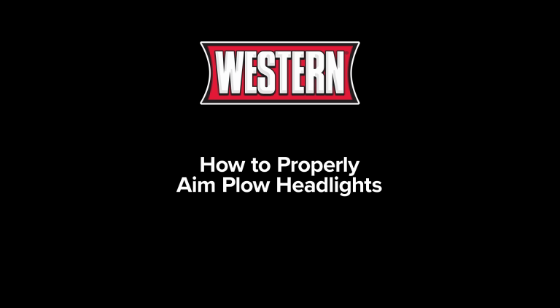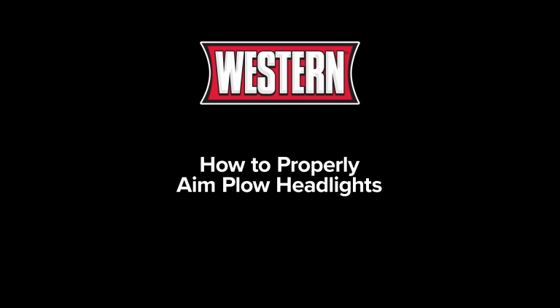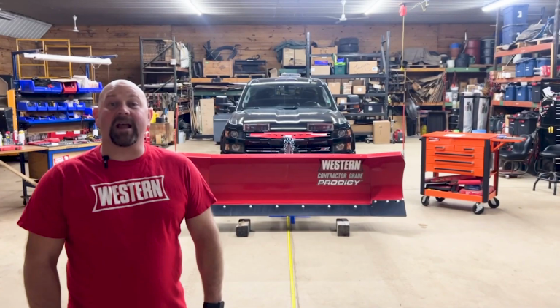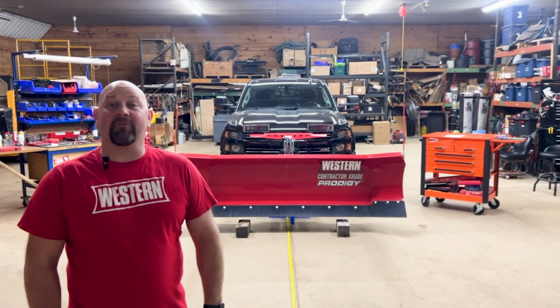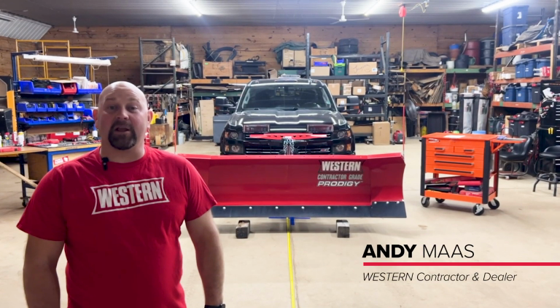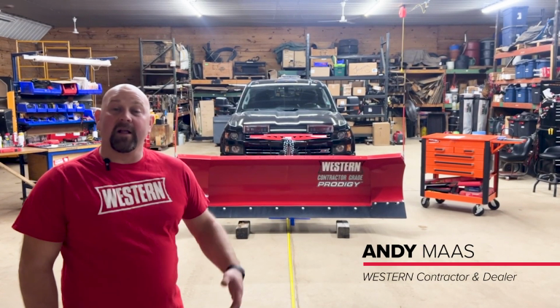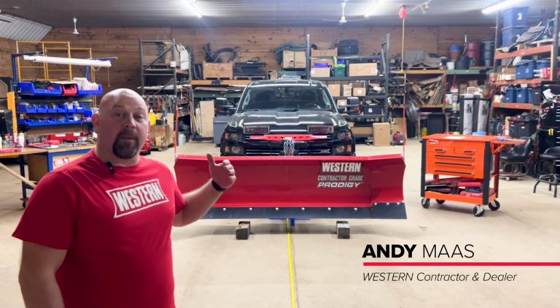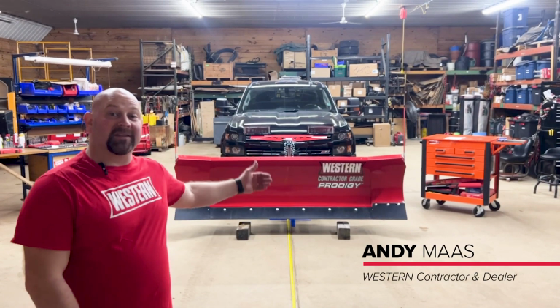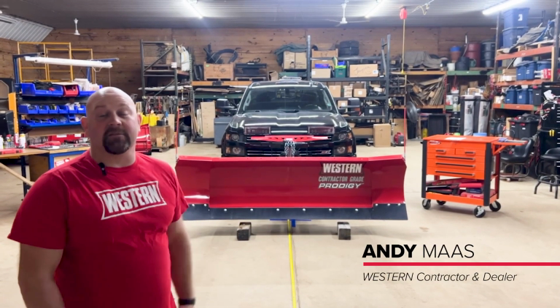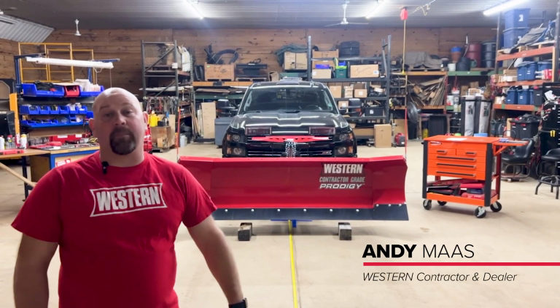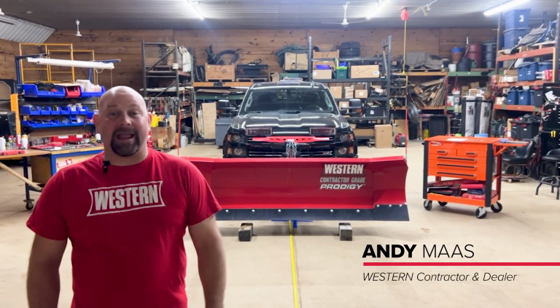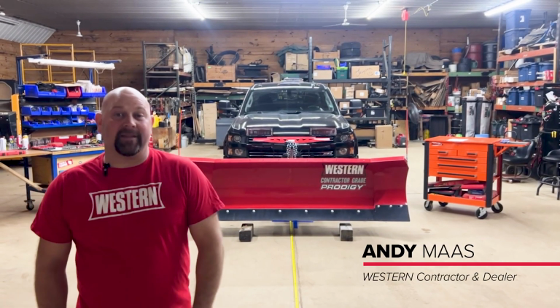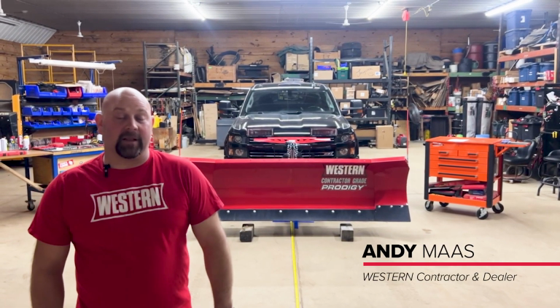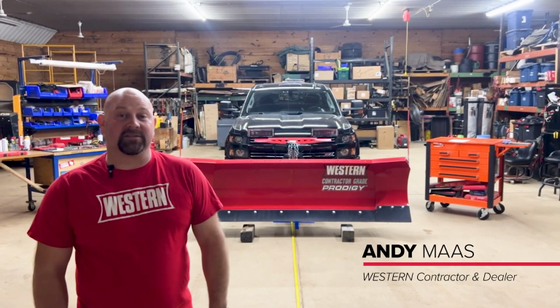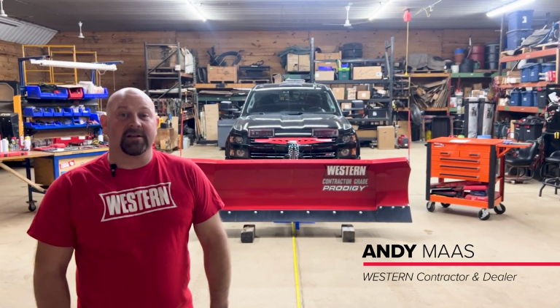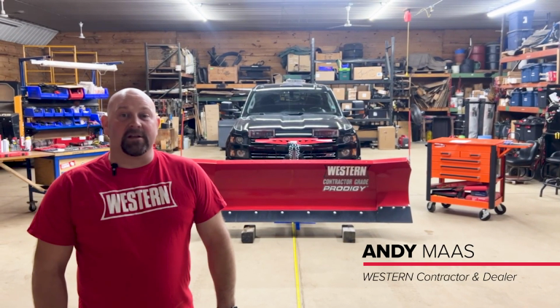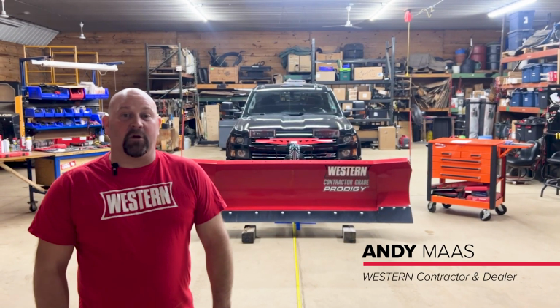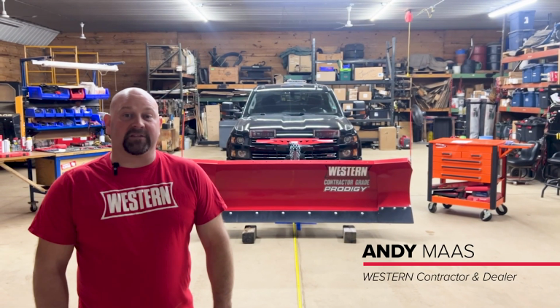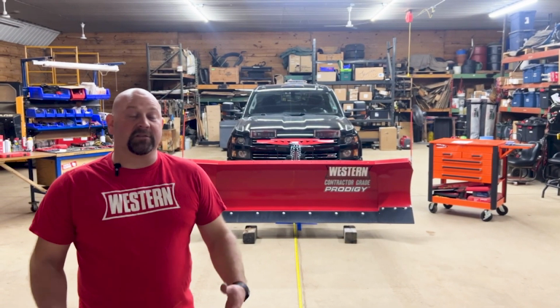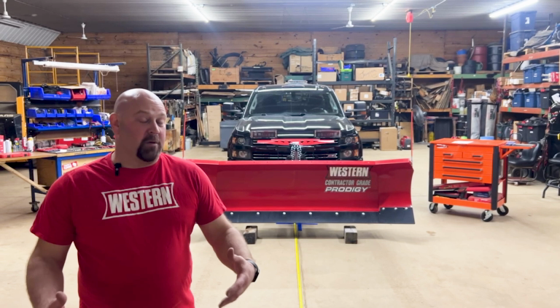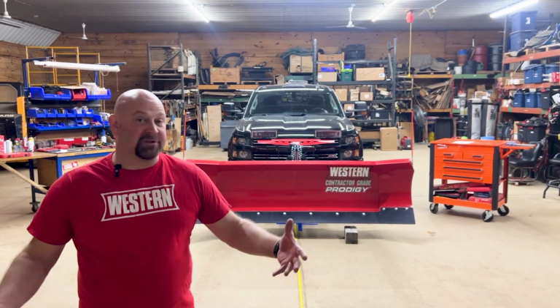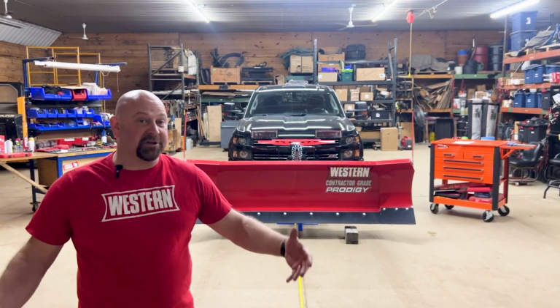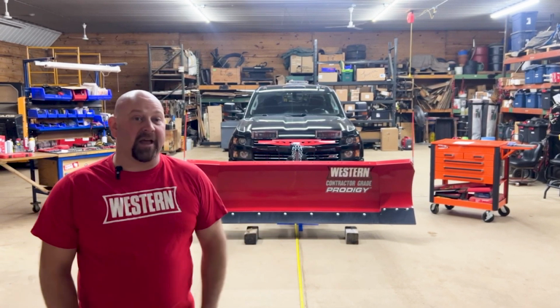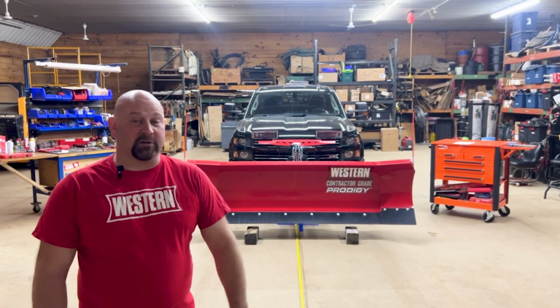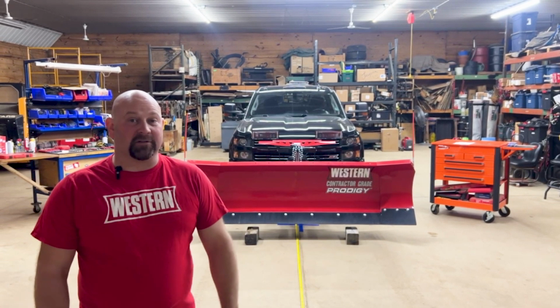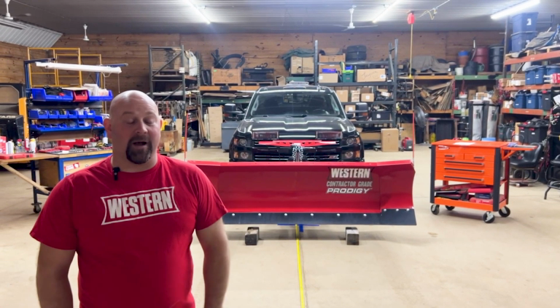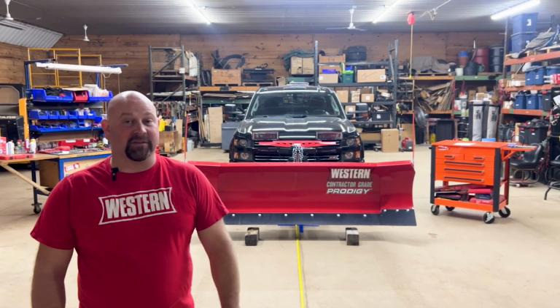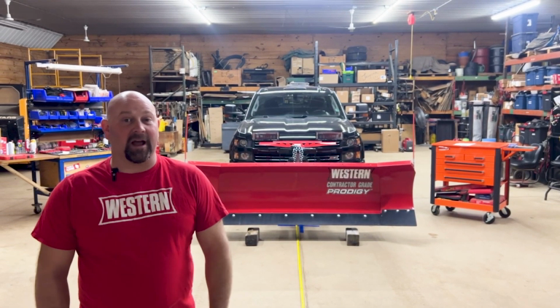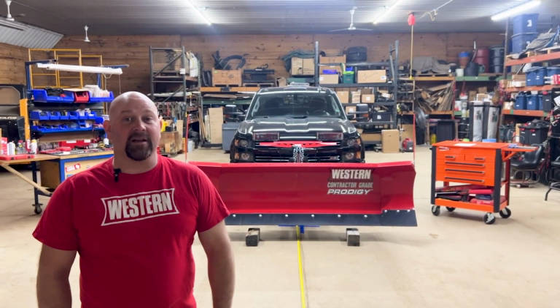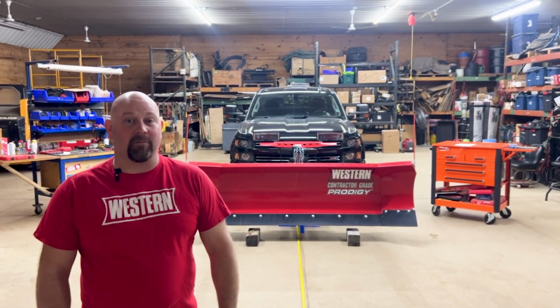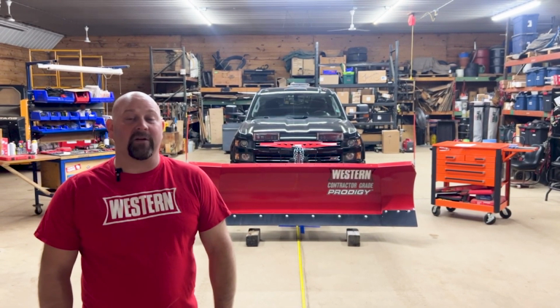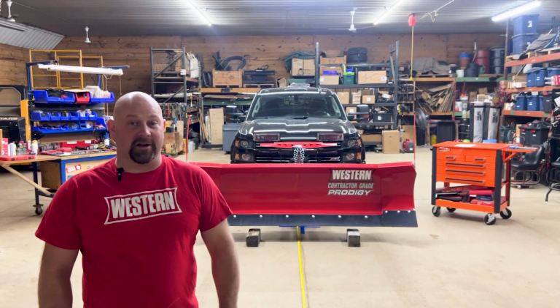Today we're going to have a video on the process of properly aiming the headlights. This is a procedure brought to you by the Society of Automotive Engineers.